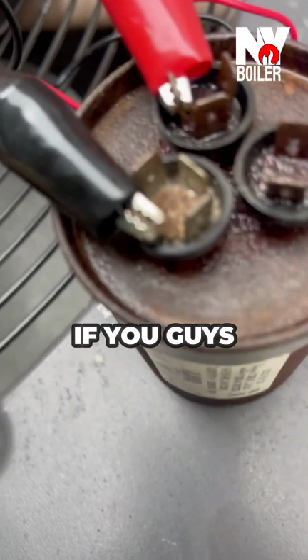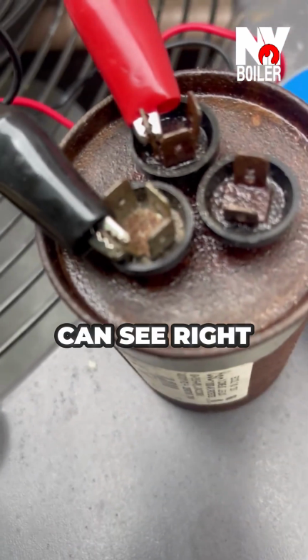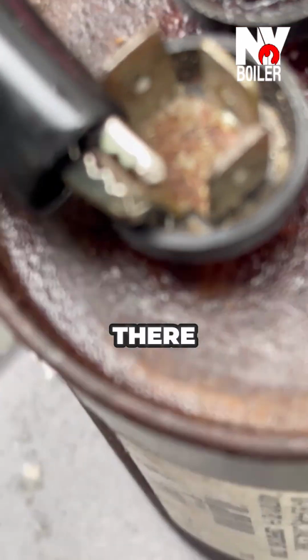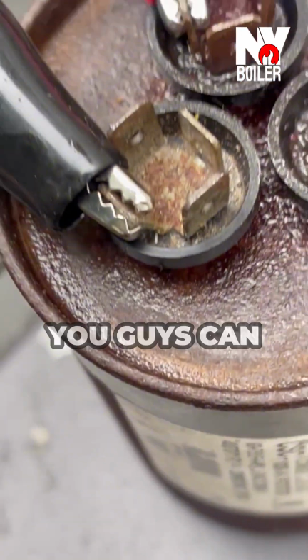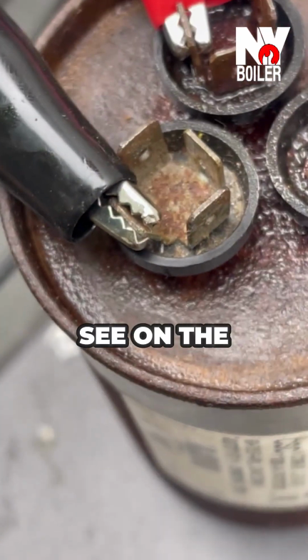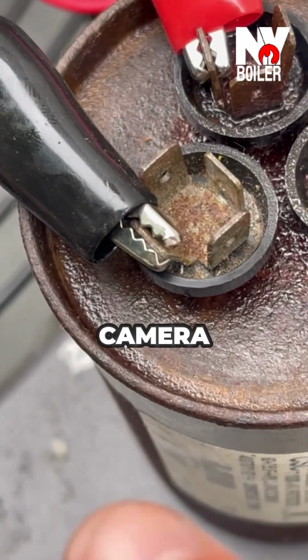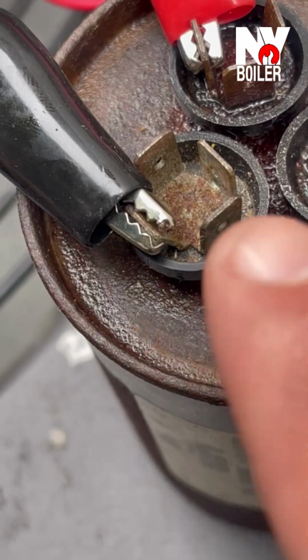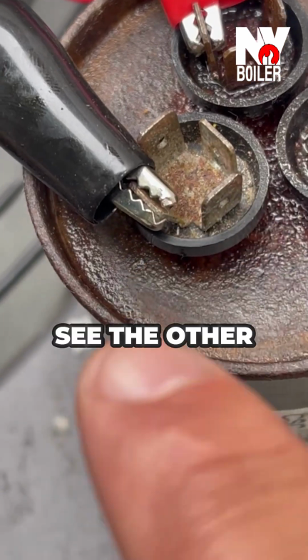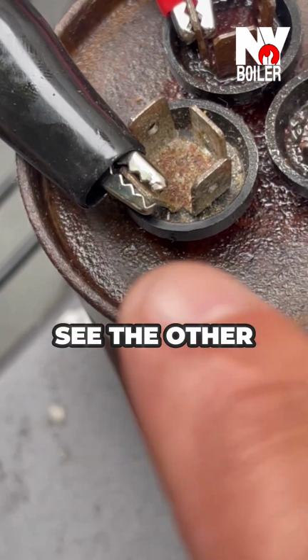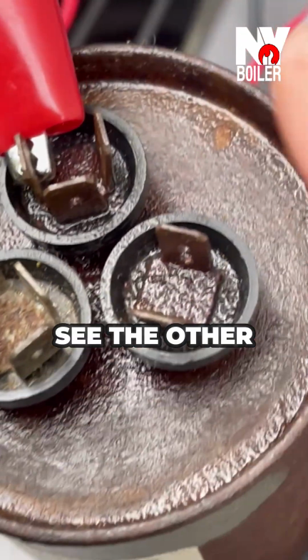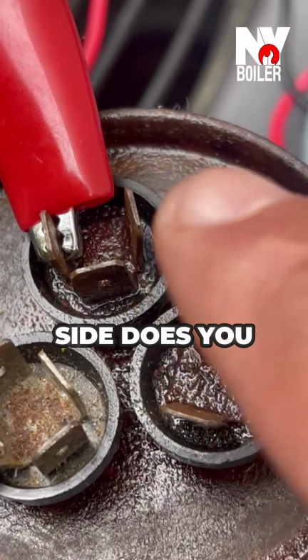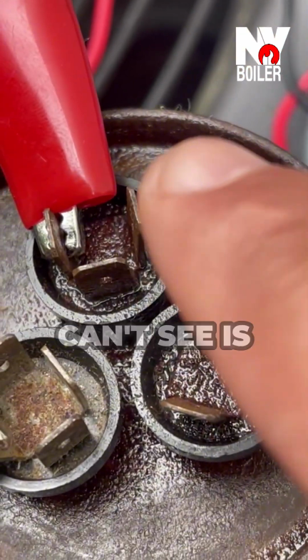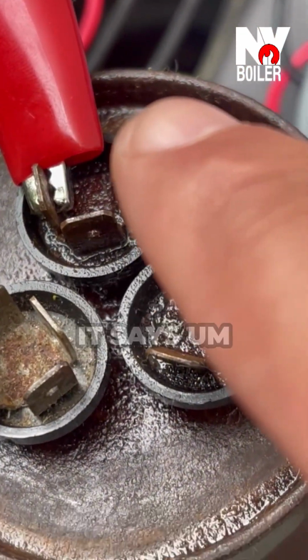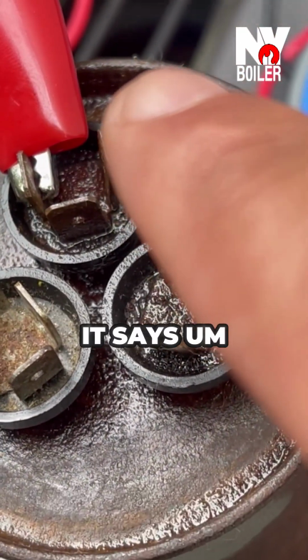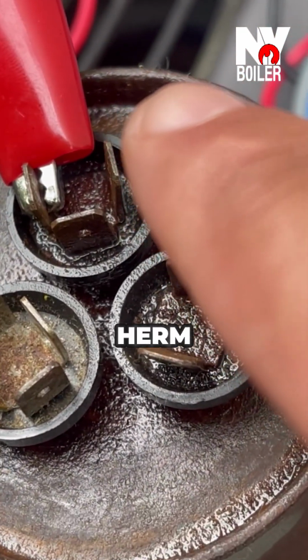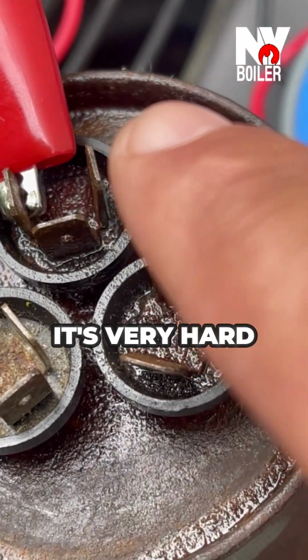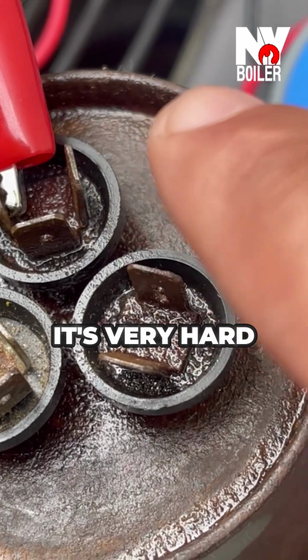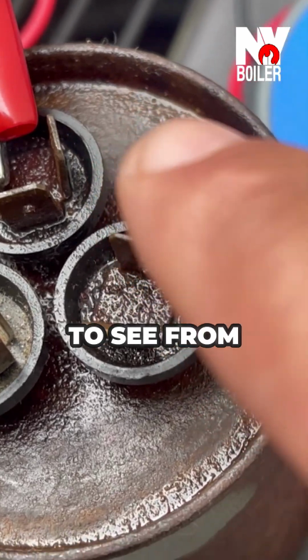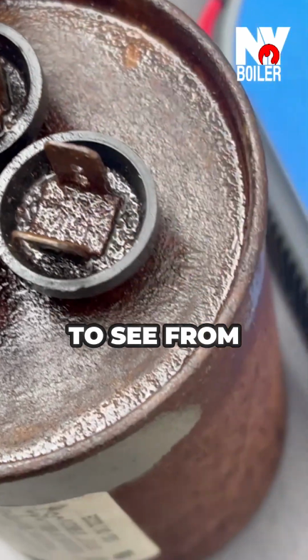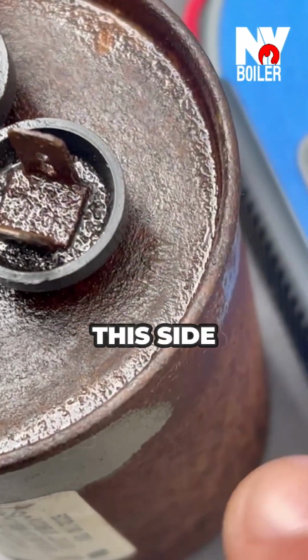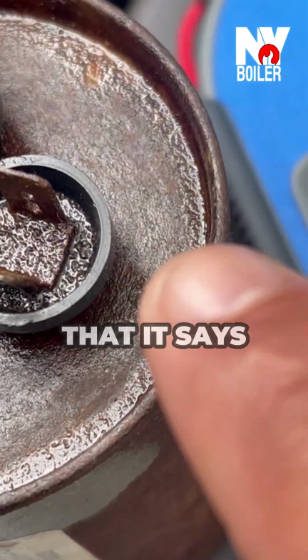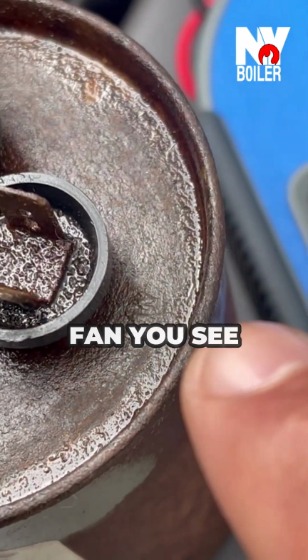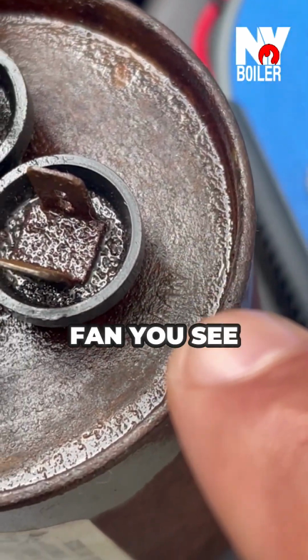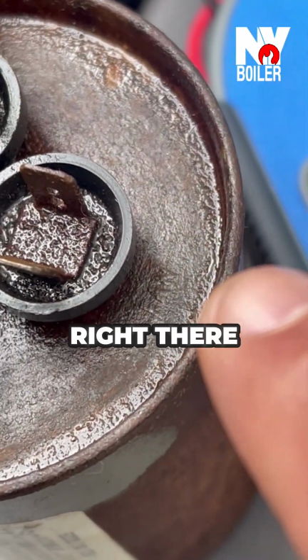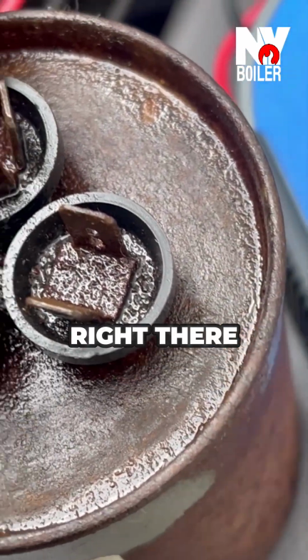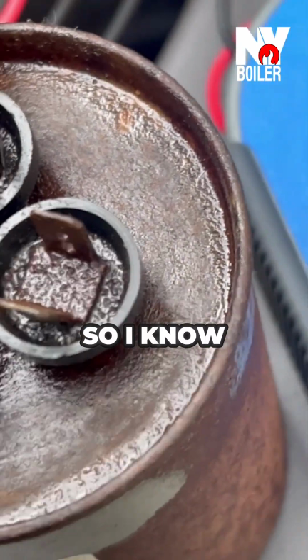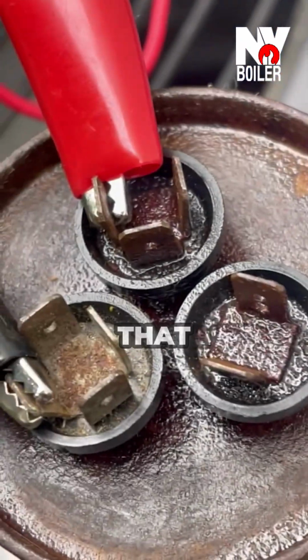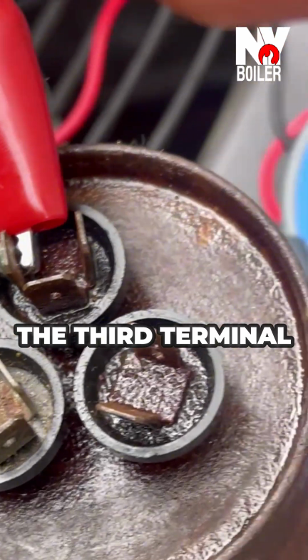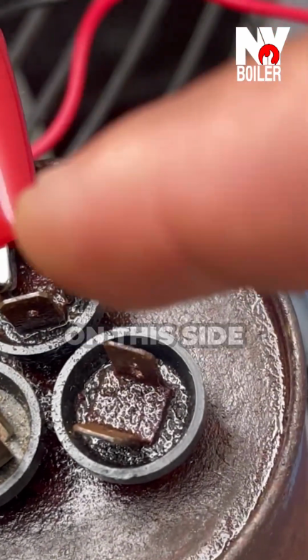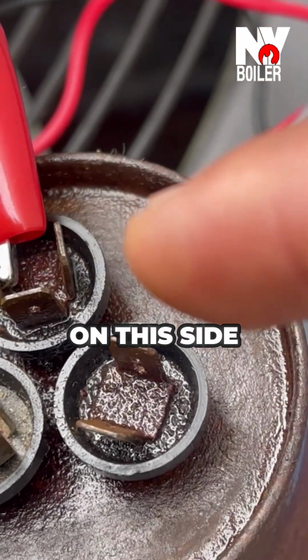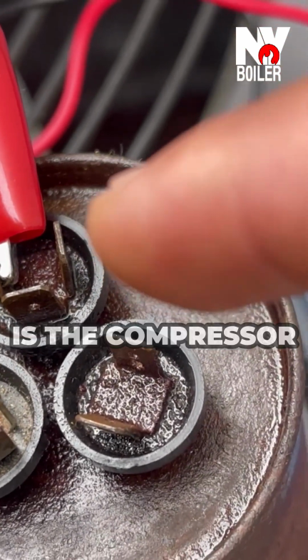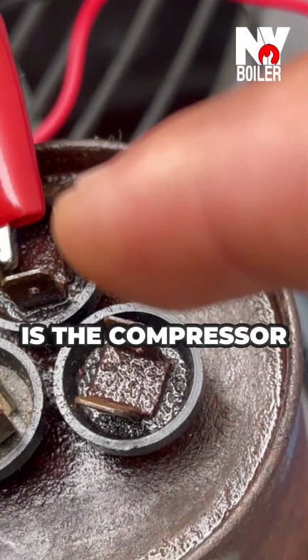As you guys can see right there on the camera, let's see the other side. It's very hard to see from this side, but you can see that it says 'fan' — right there. So I know that the third terminal on this side is the compressor.